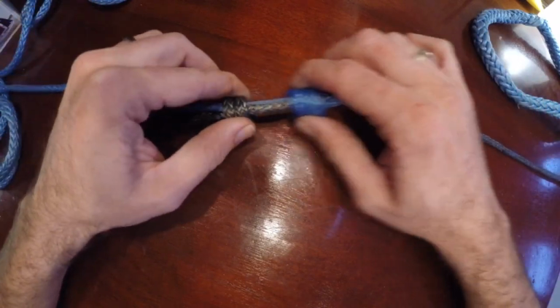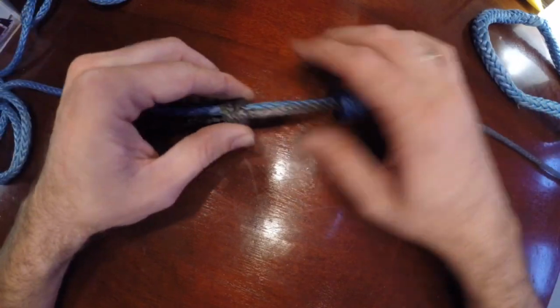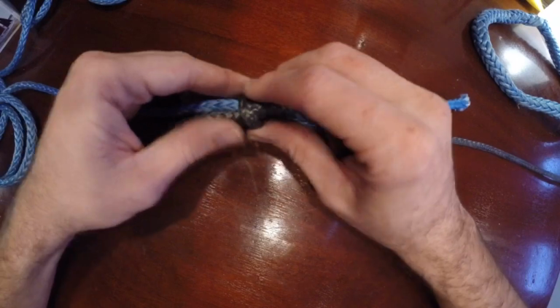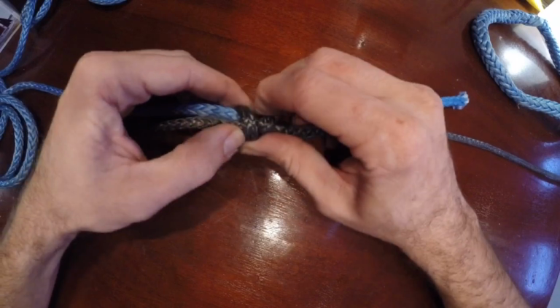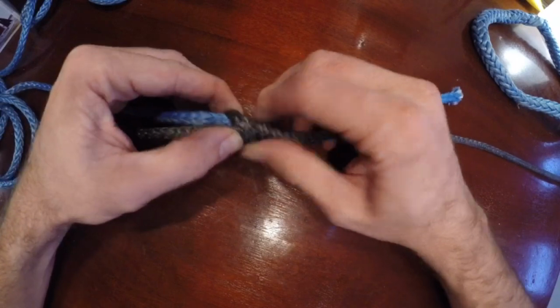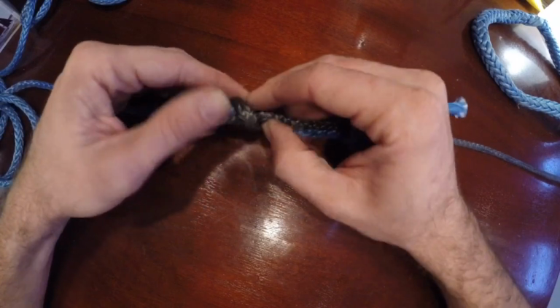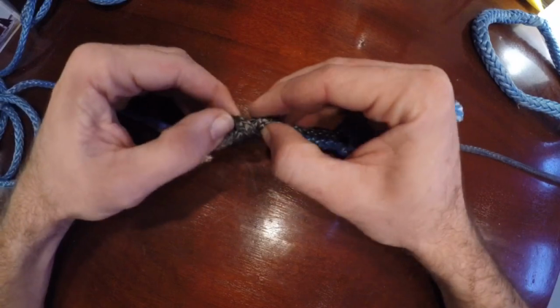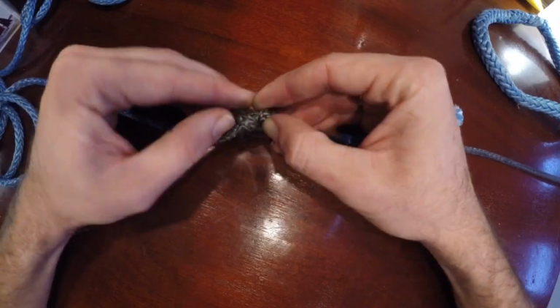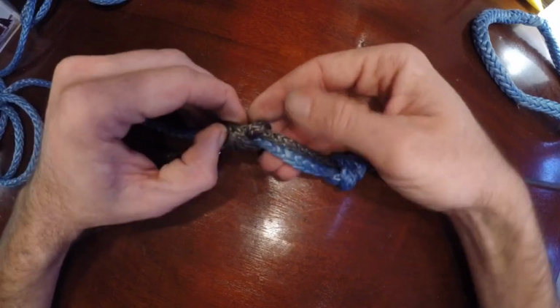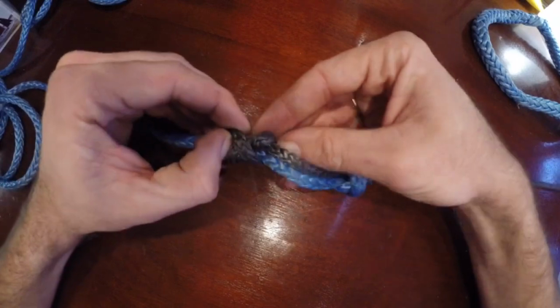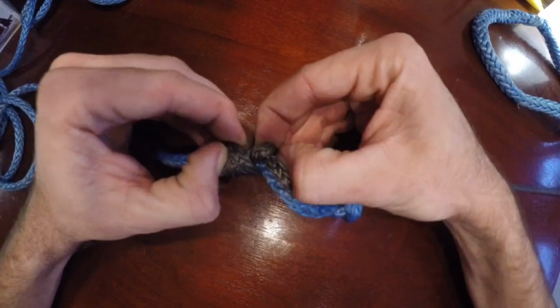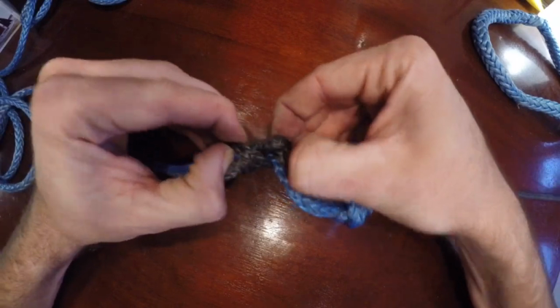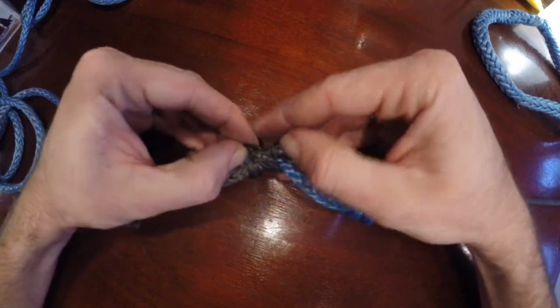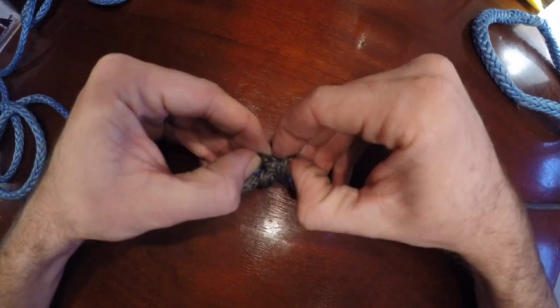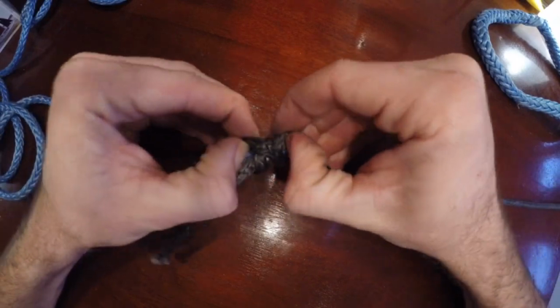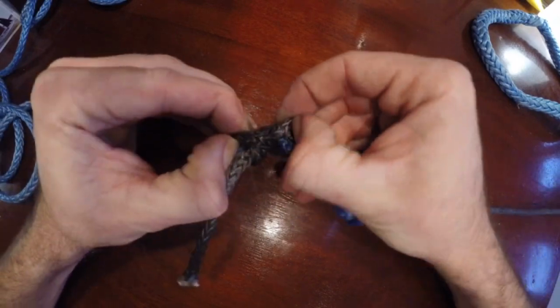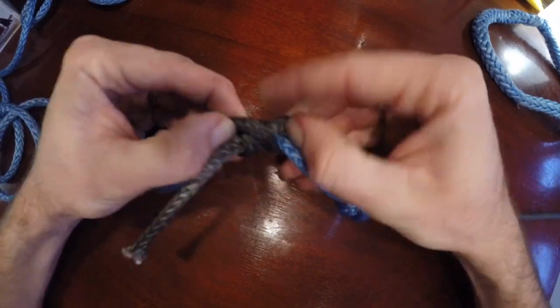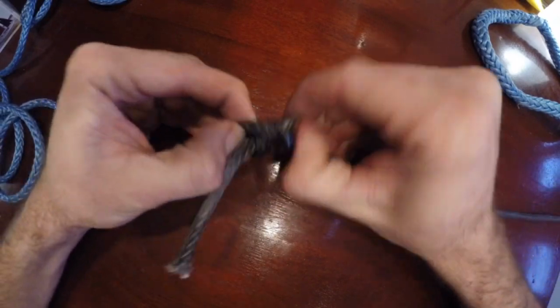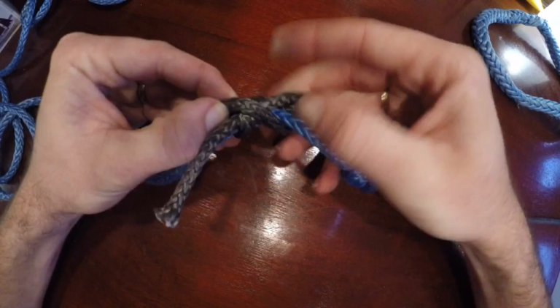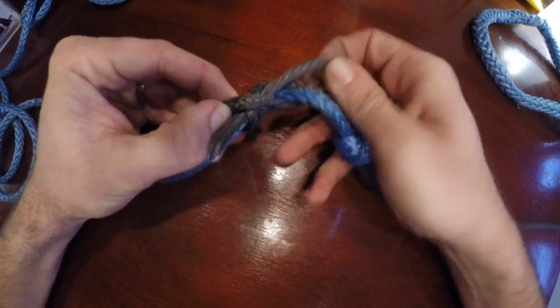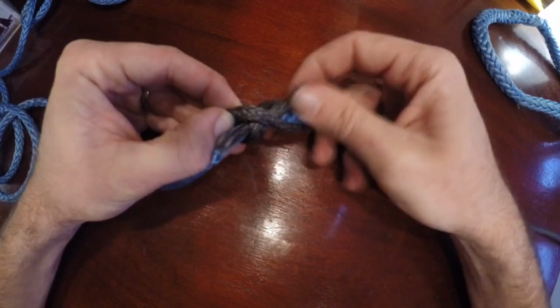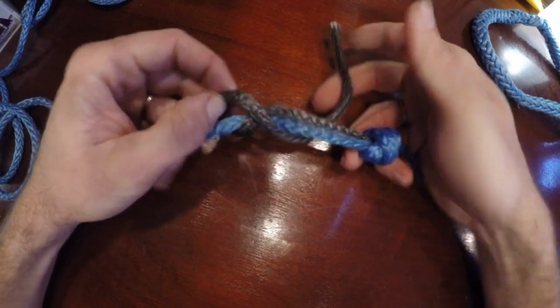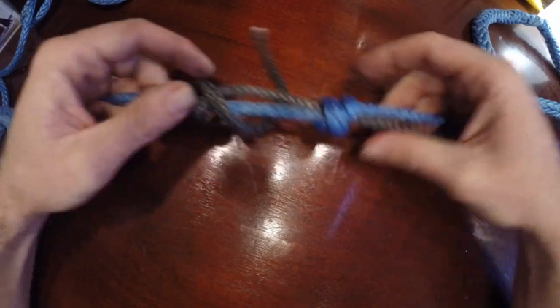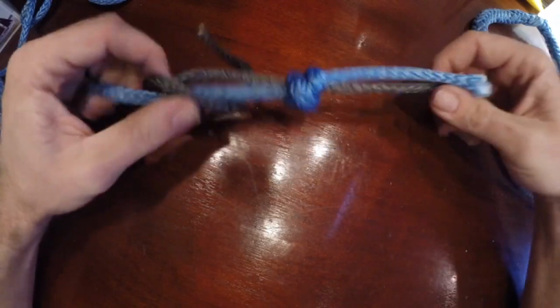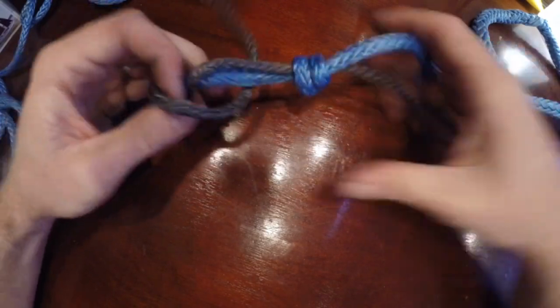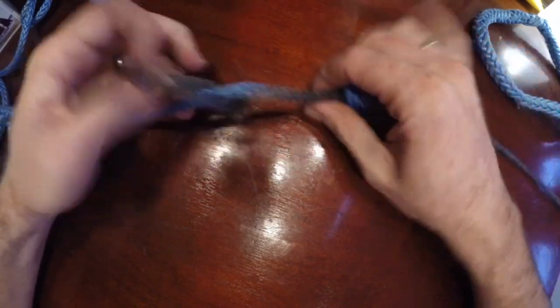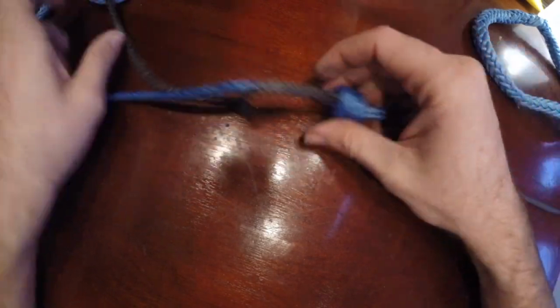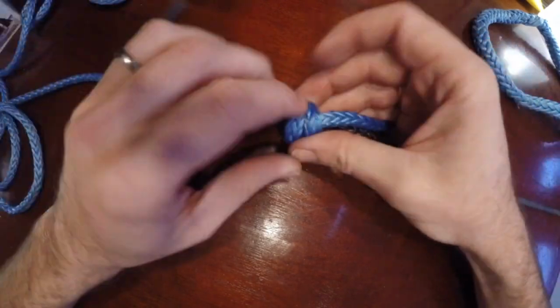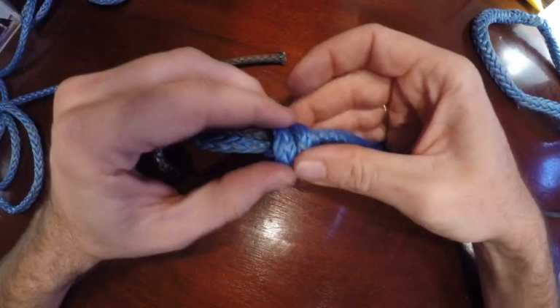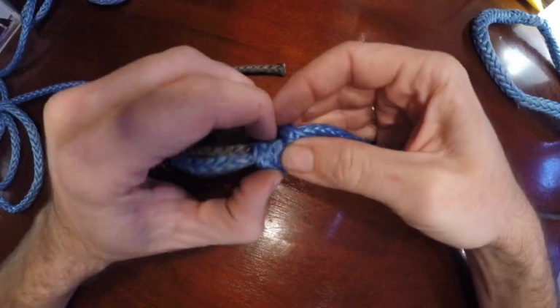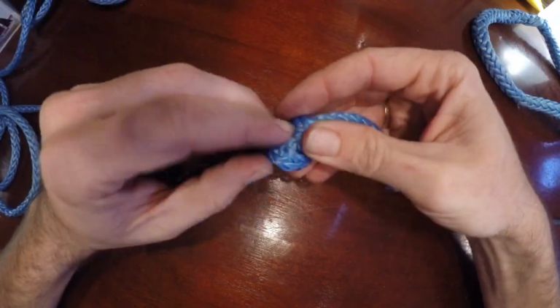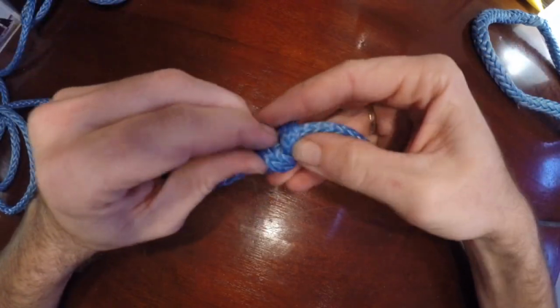It's also the easiest to untie of the really strong ones. All you do is pull it apart — just pull it apart.